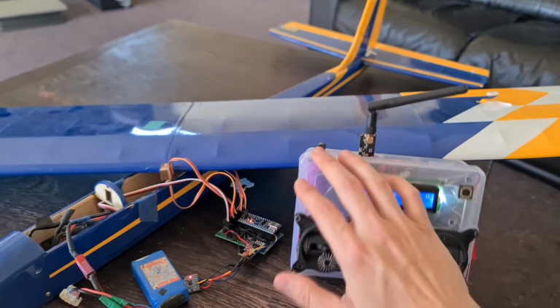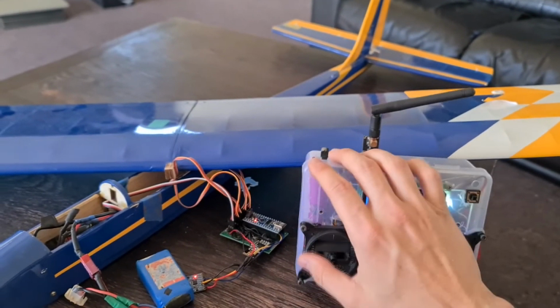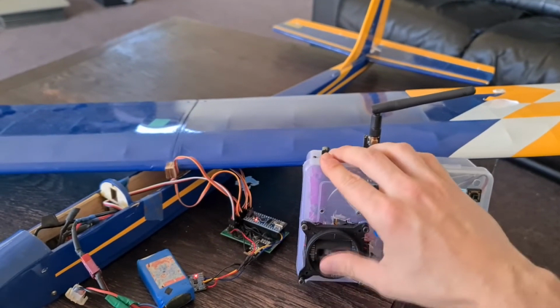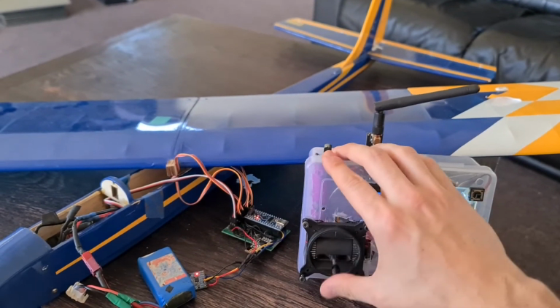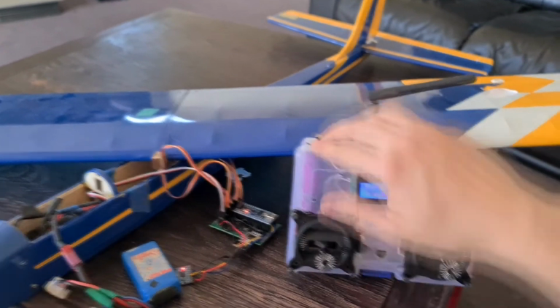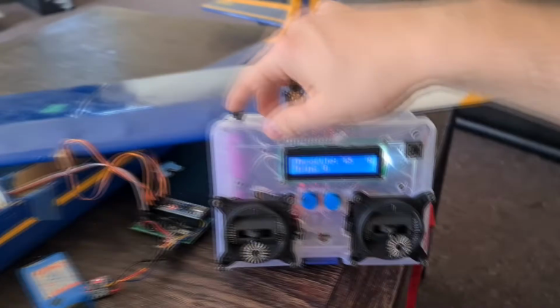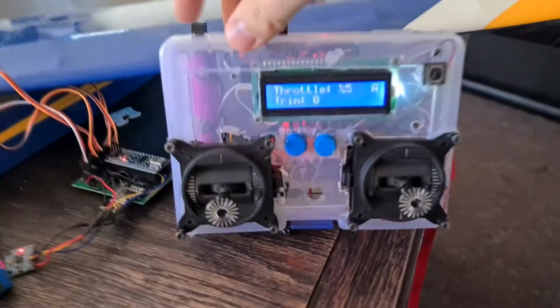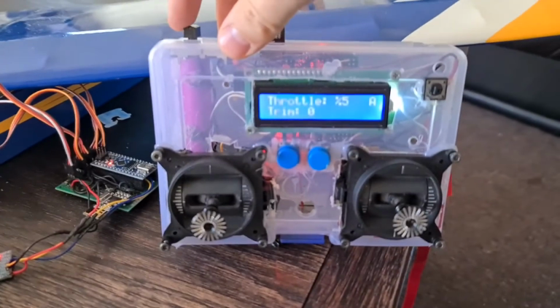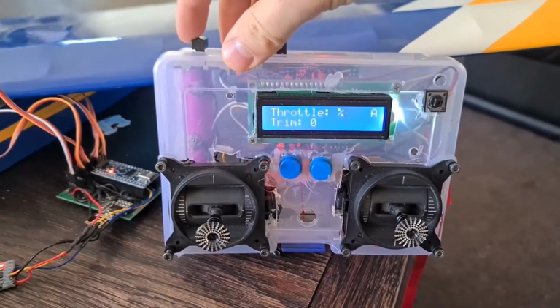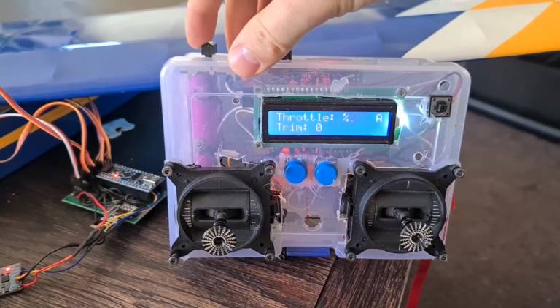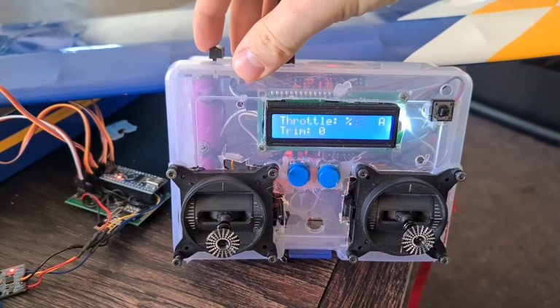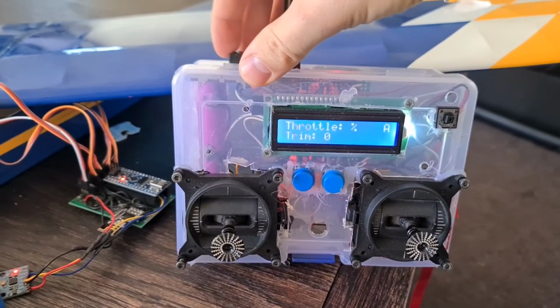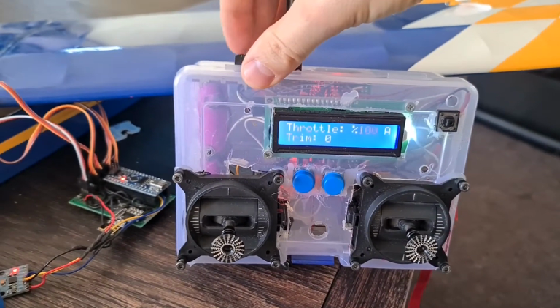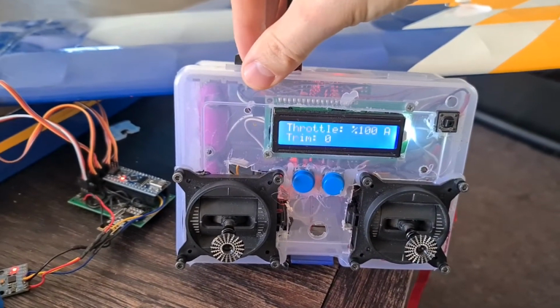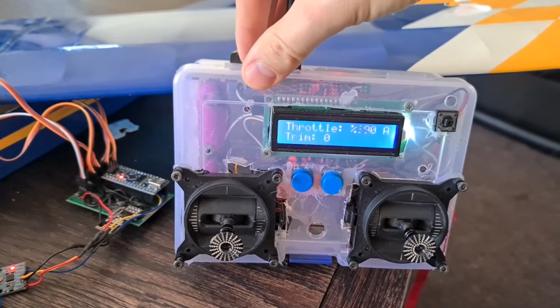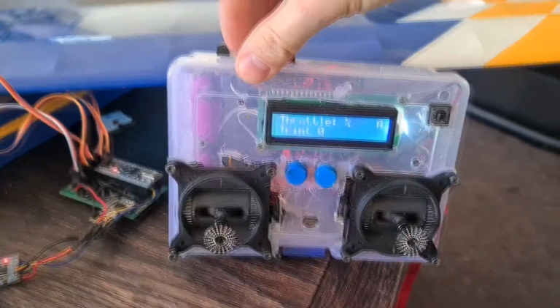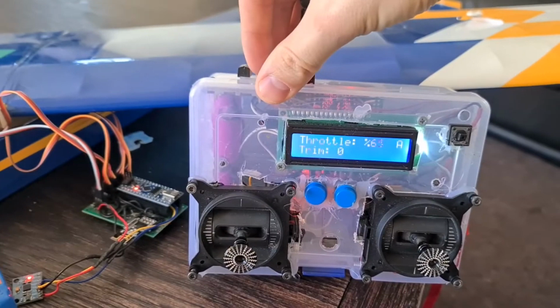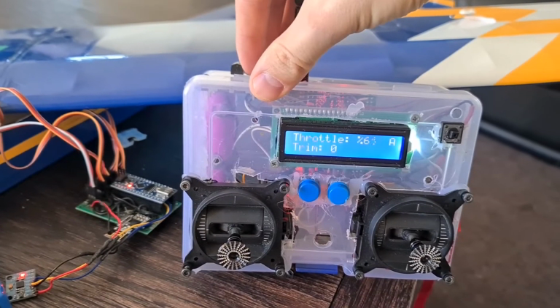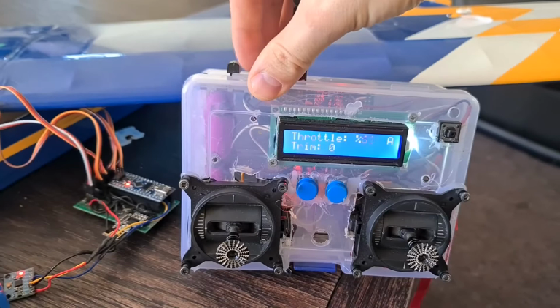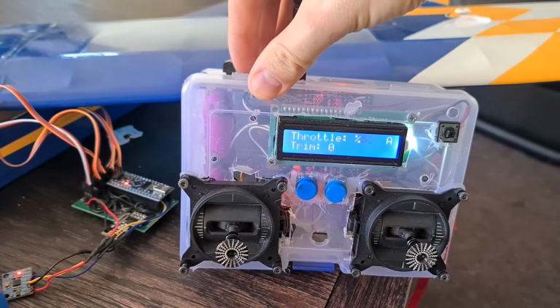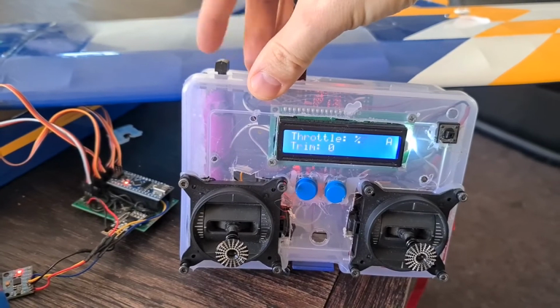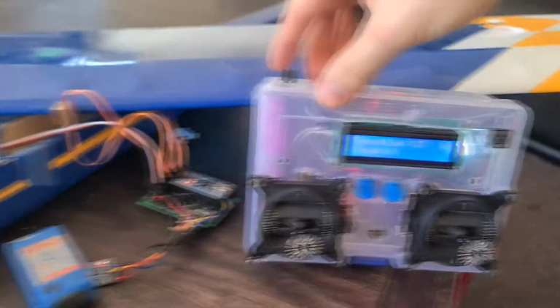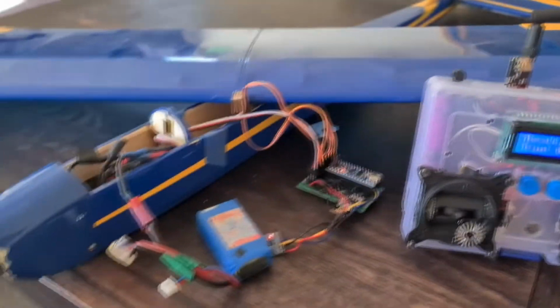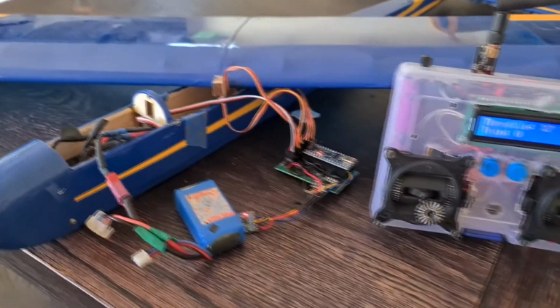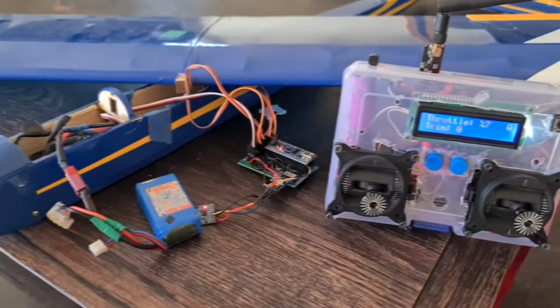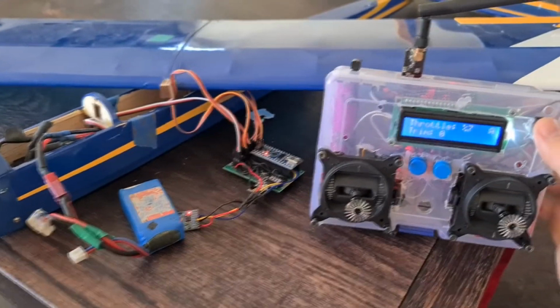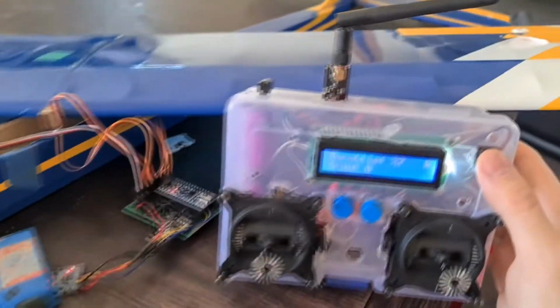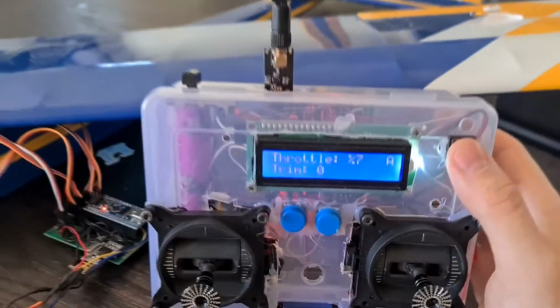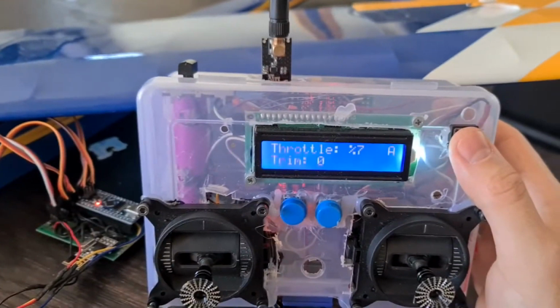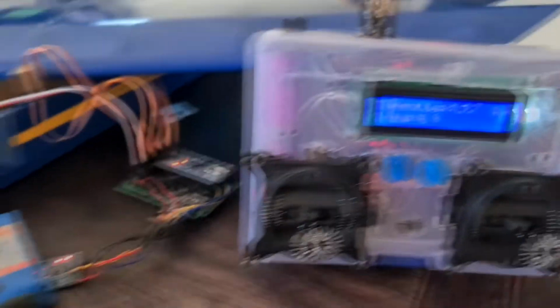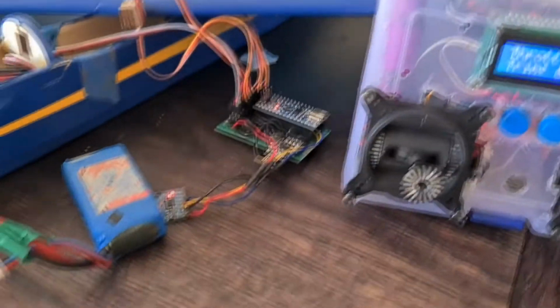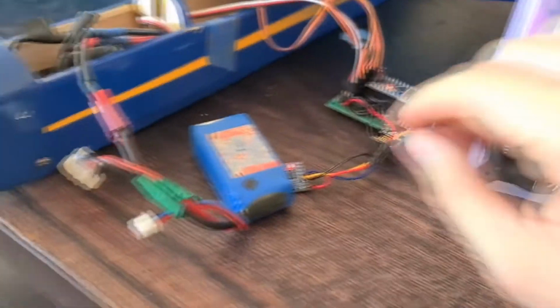As we can see here, the analog sticks control all the plane's control surfaces as normal on the transmitter. I also have the throttle placed up top, as I prefer to control it with my finger at the top.